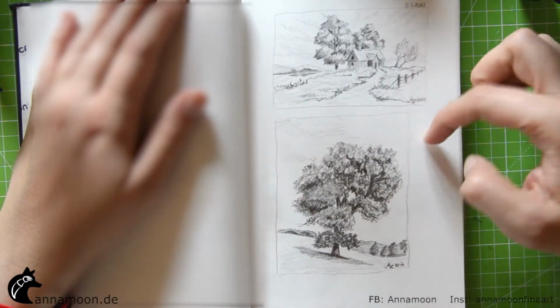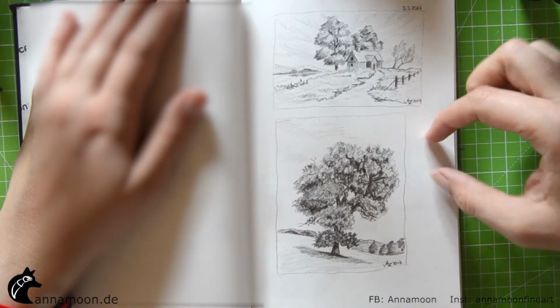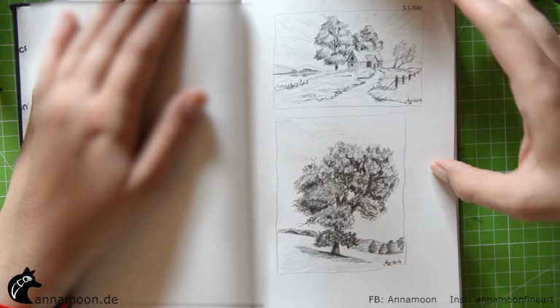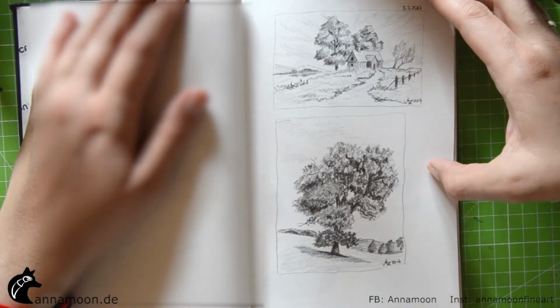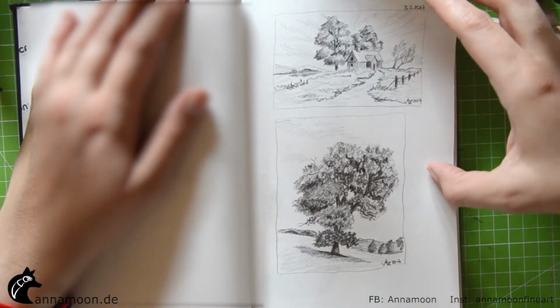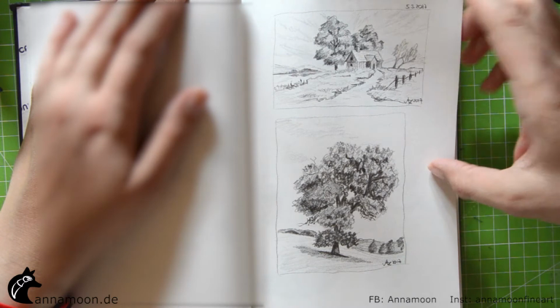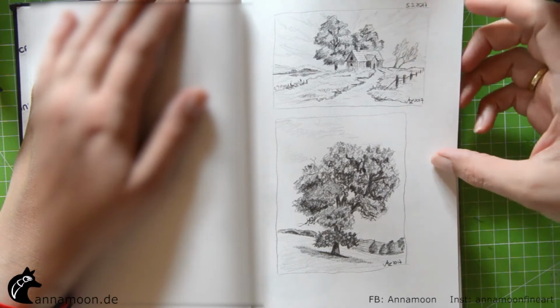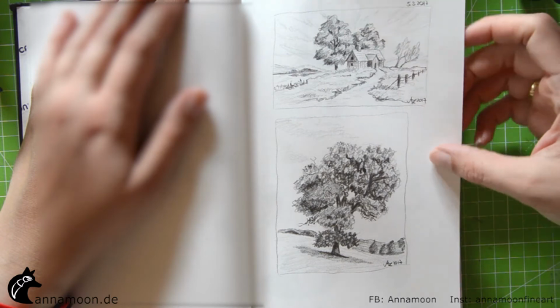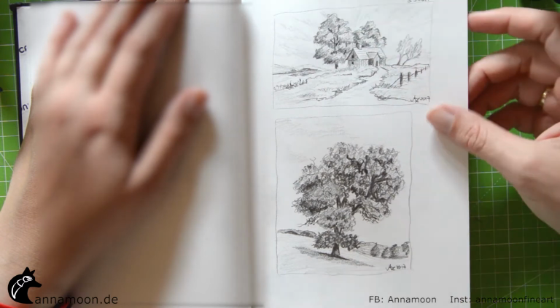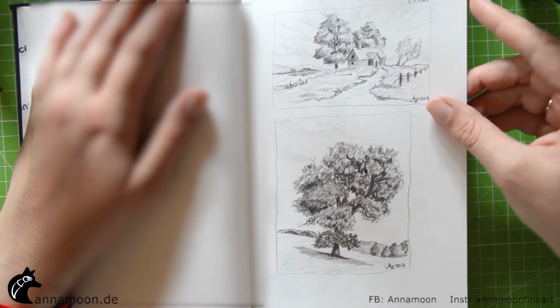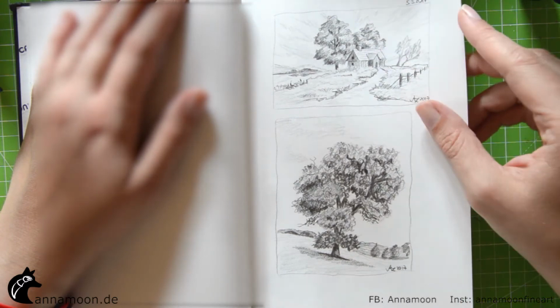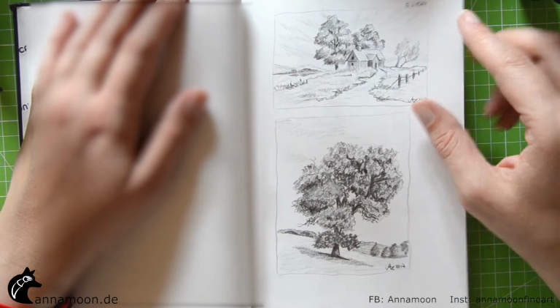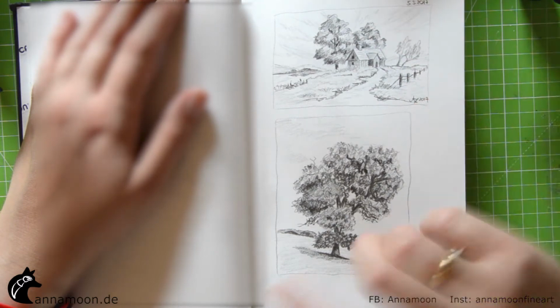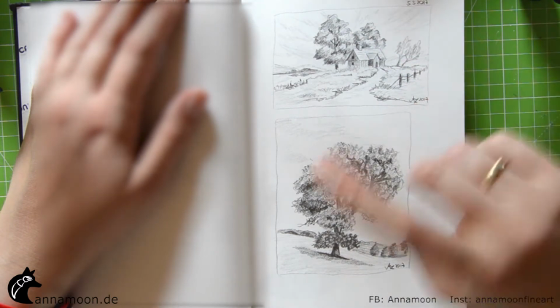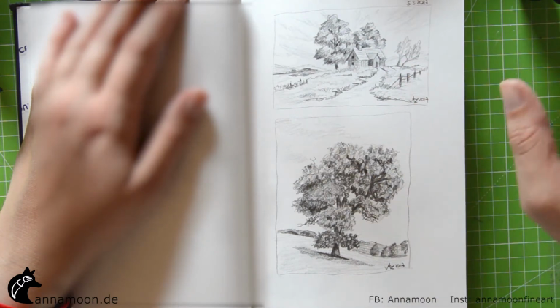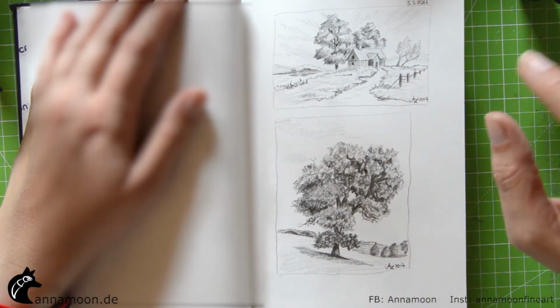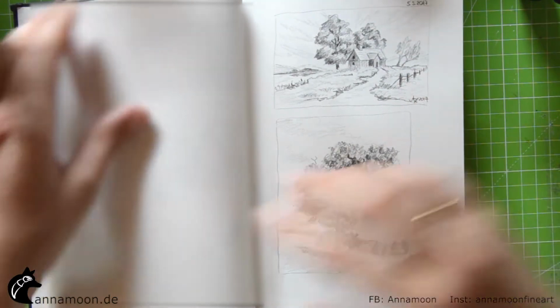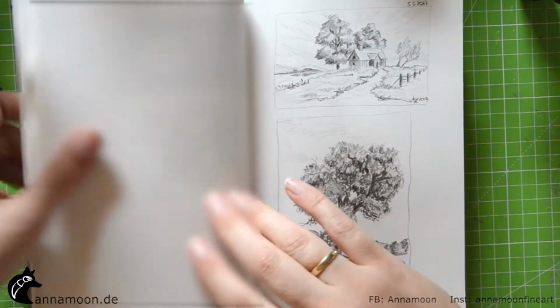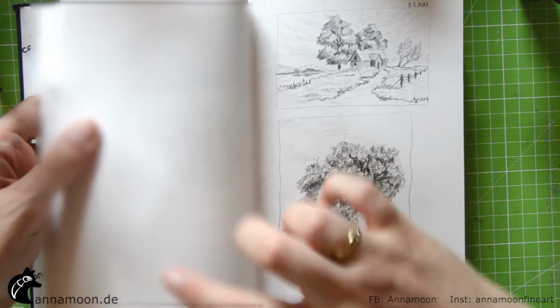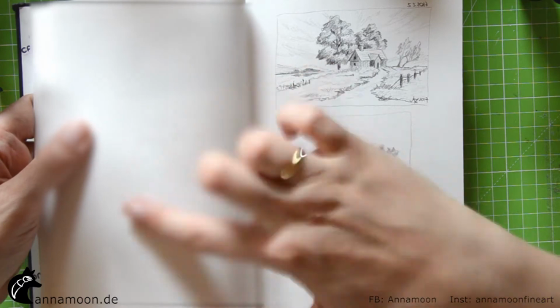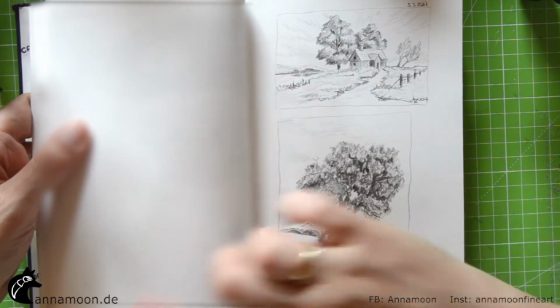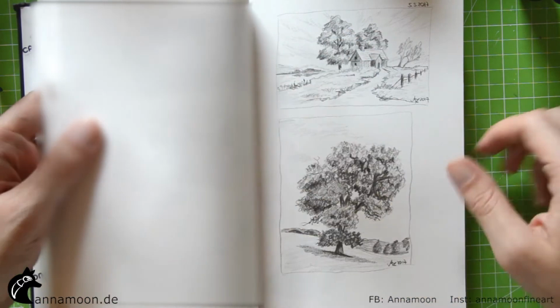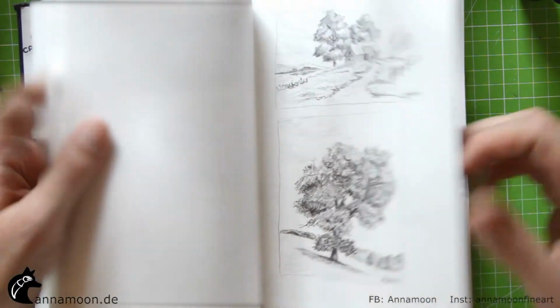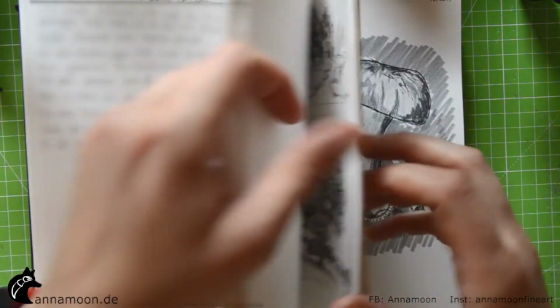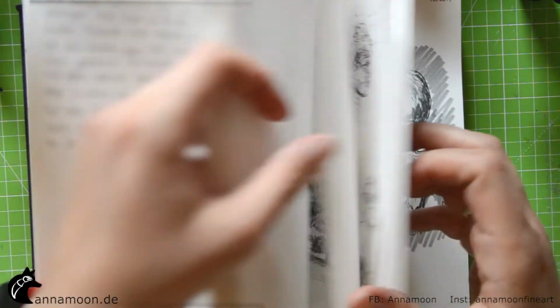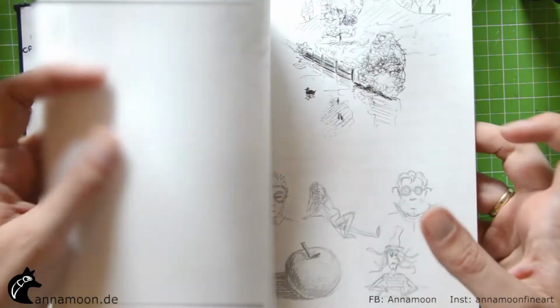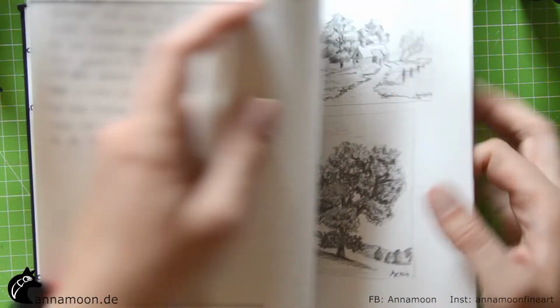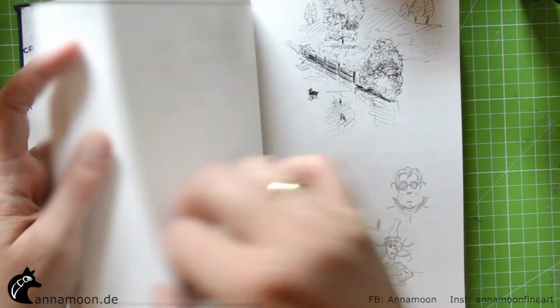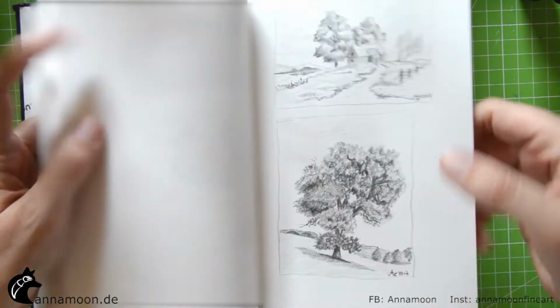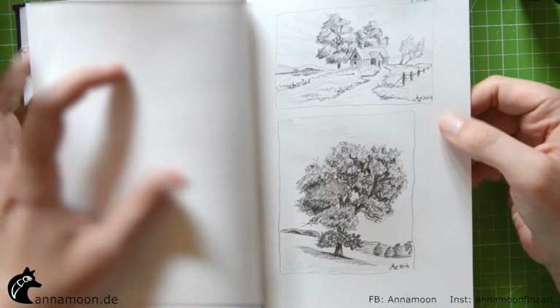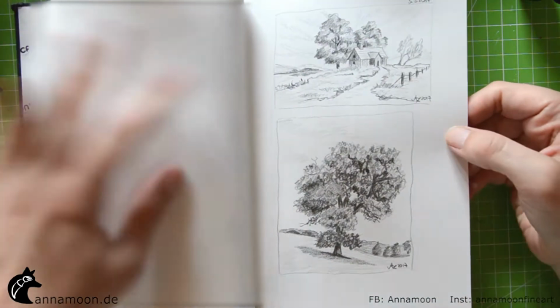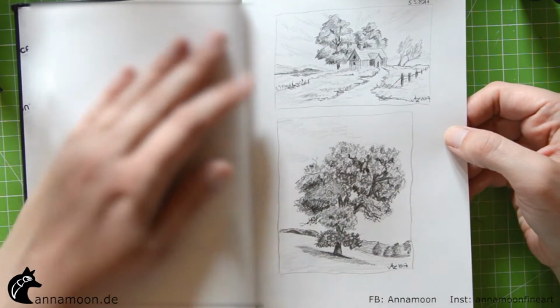And again graphite. I fixed it with spray so it doesn't rub off when I move the pages.